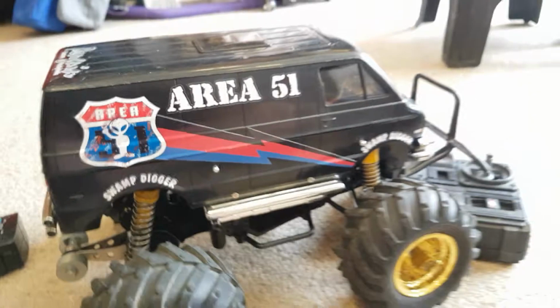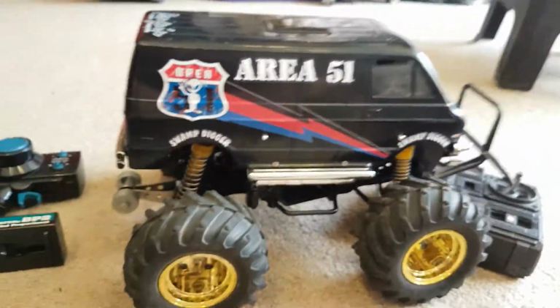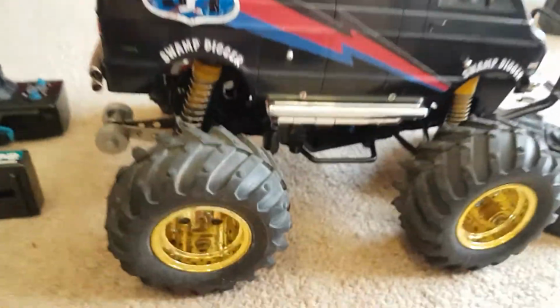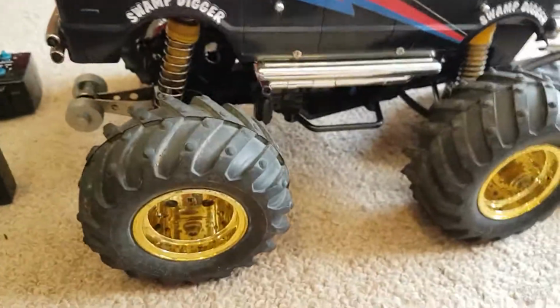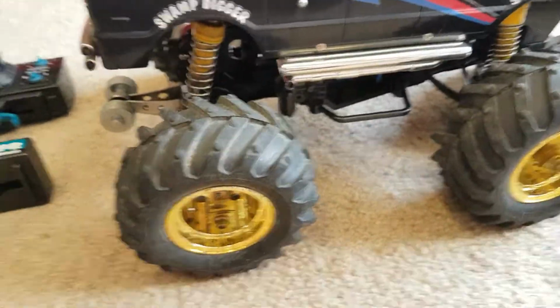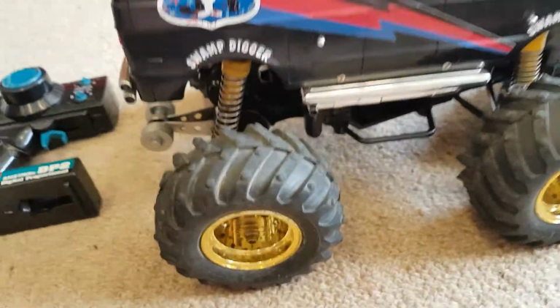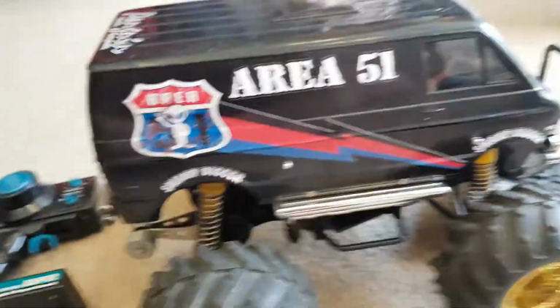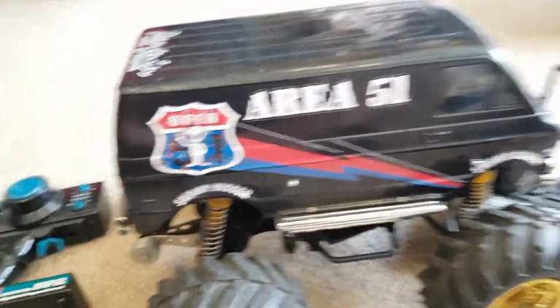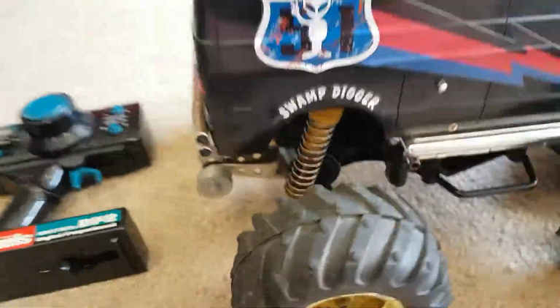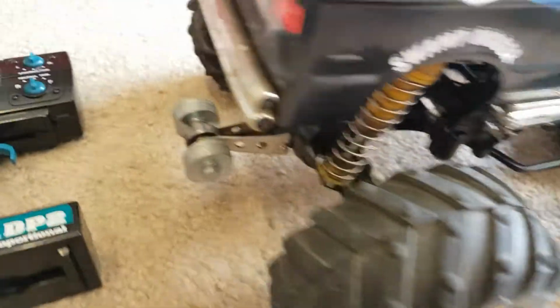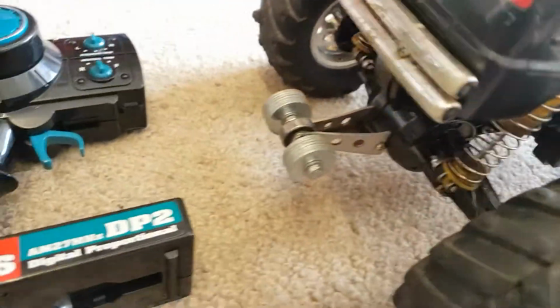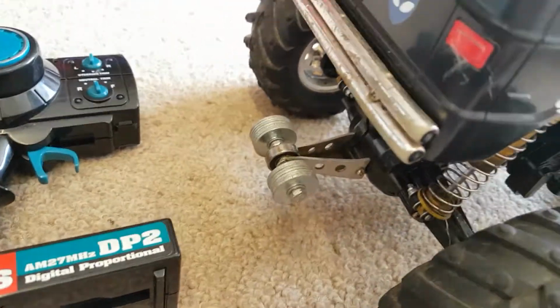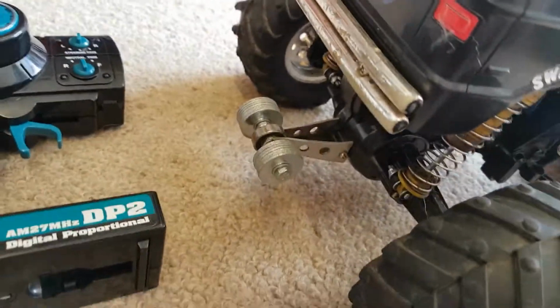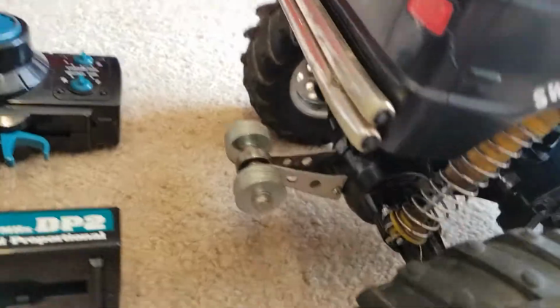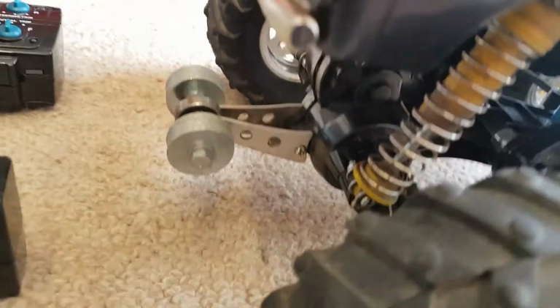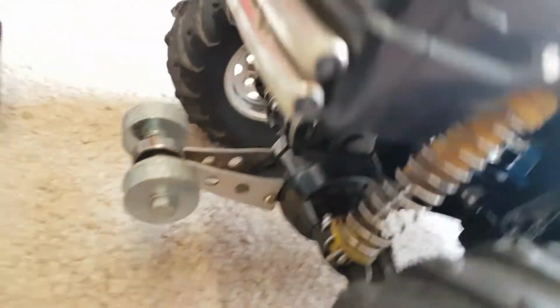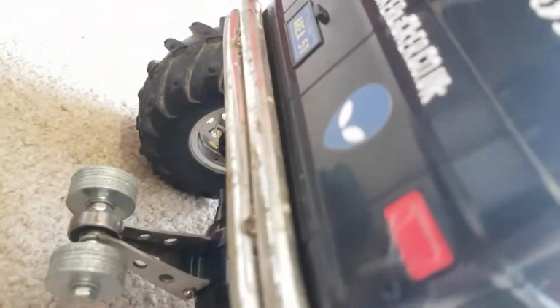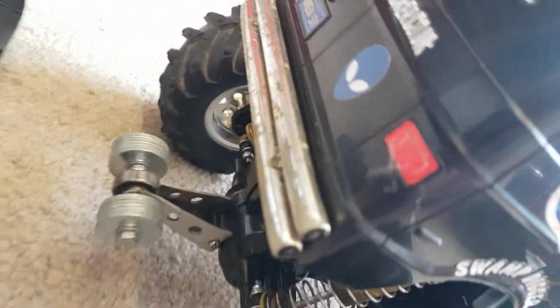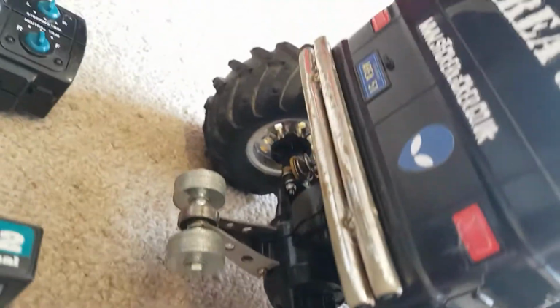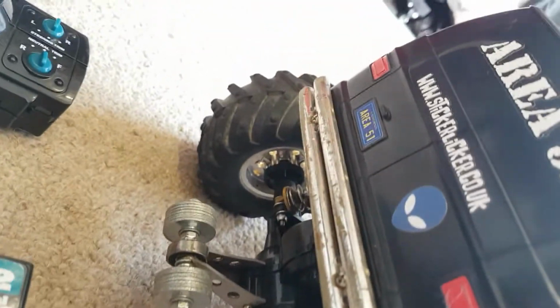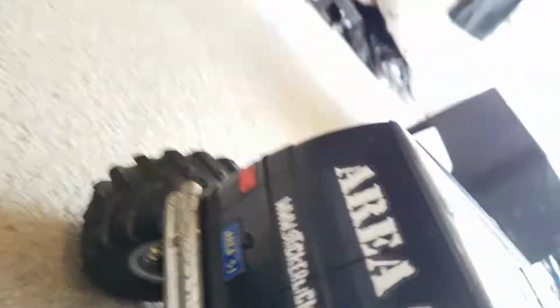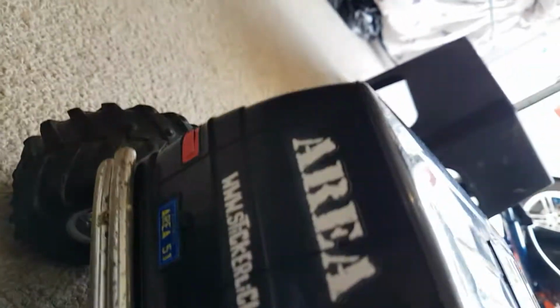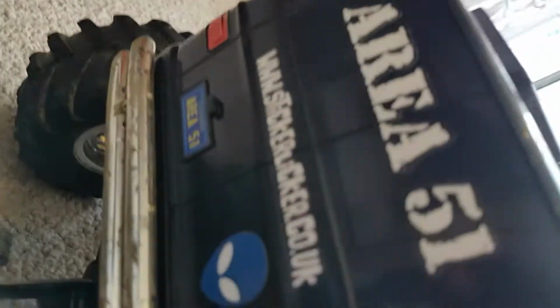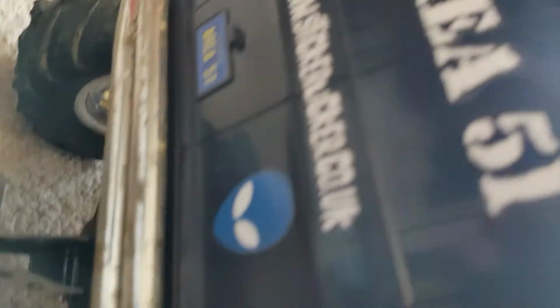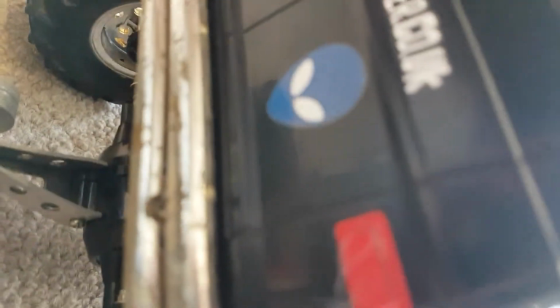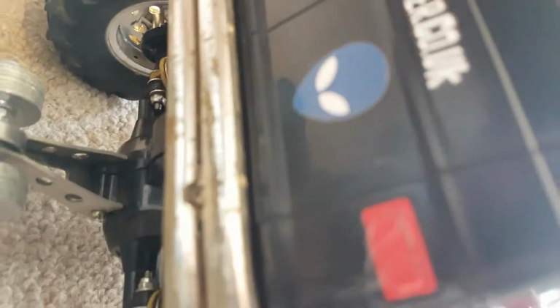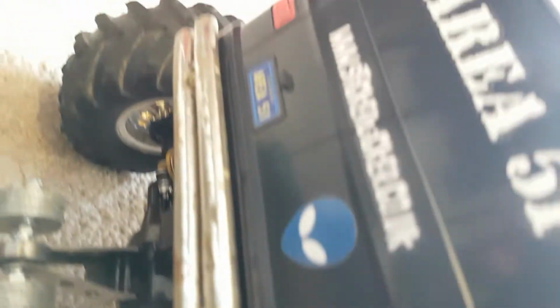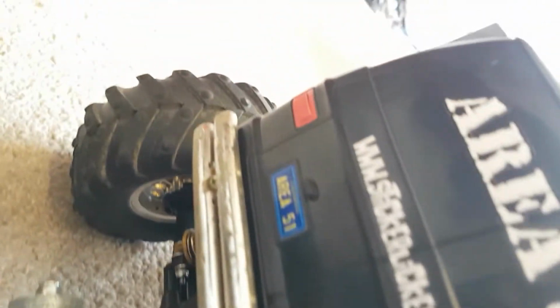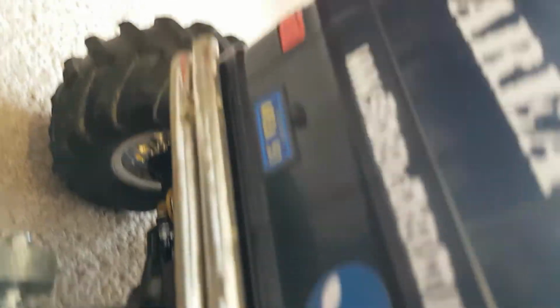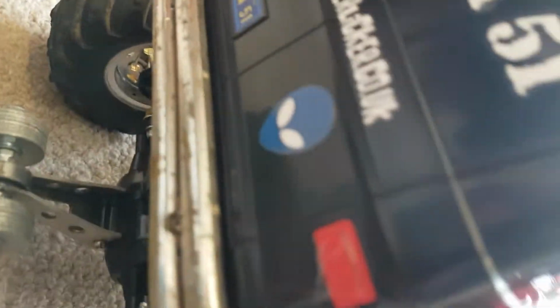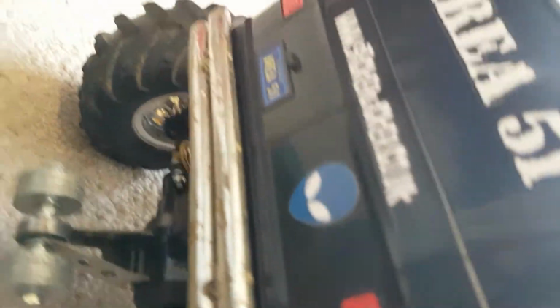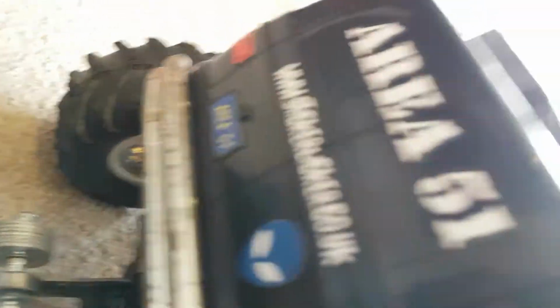So it'll just look like different colour rims. It's got a wheelie bar since it keeps wheelie-ing. It used to scratch at the bottom — that's what happens when you let it scratch. And at the front as well.